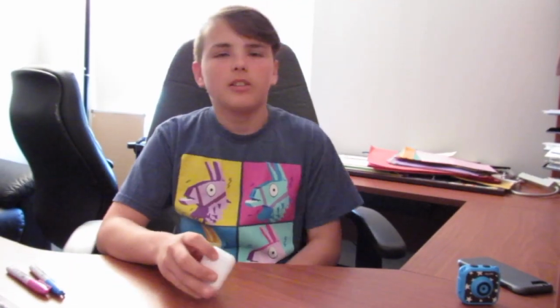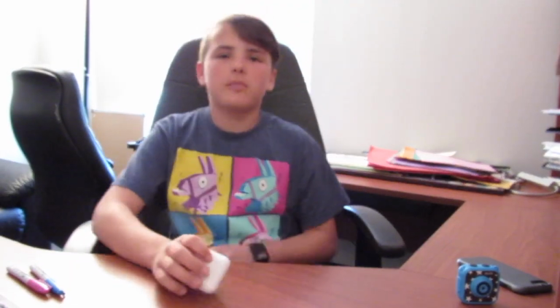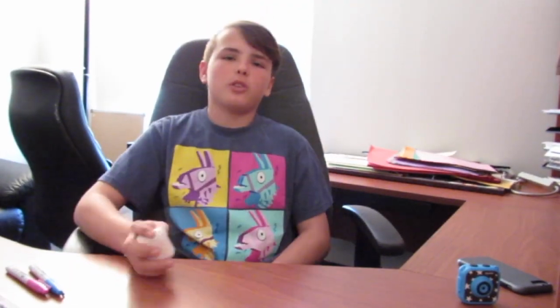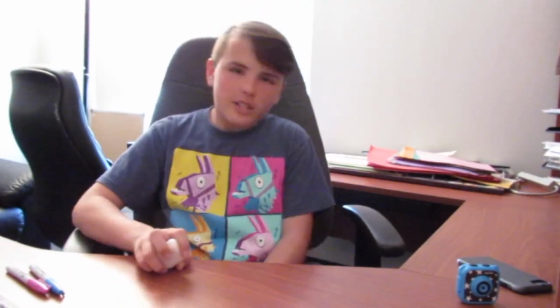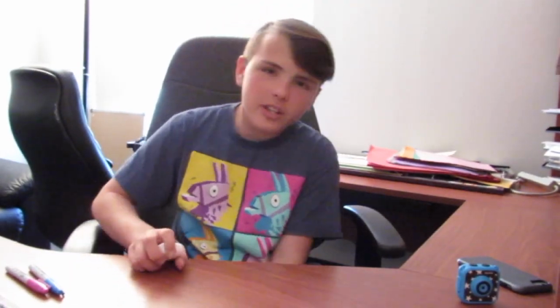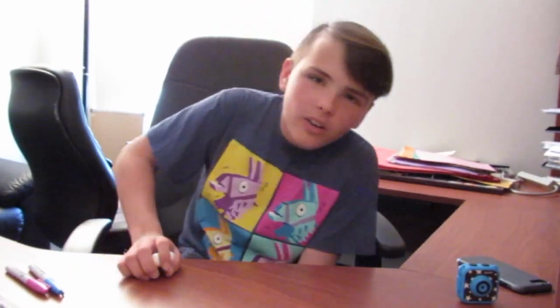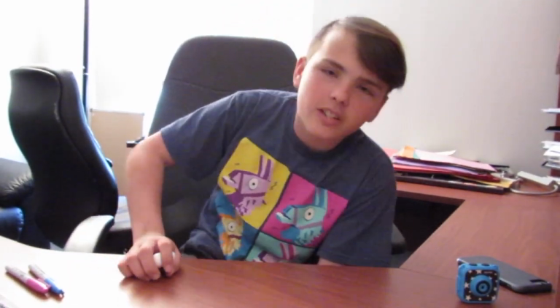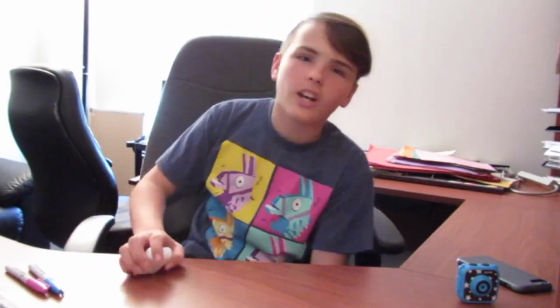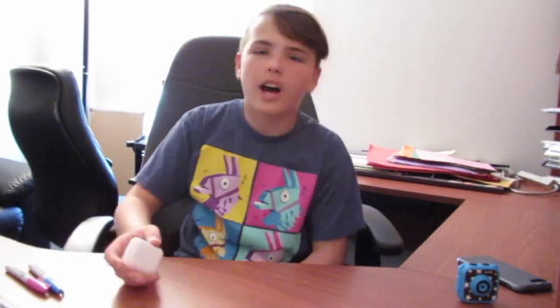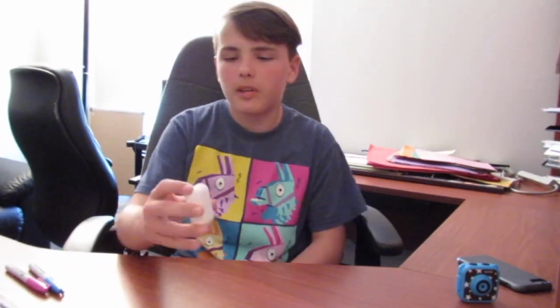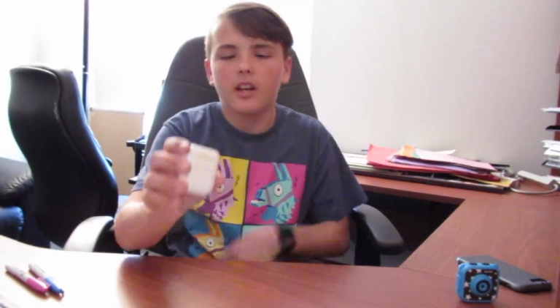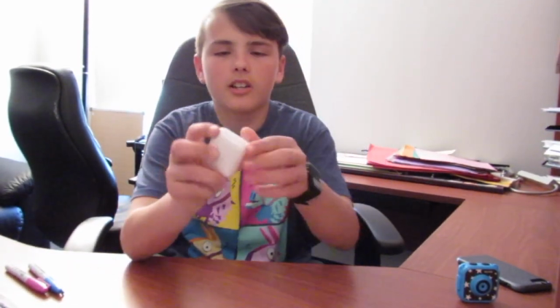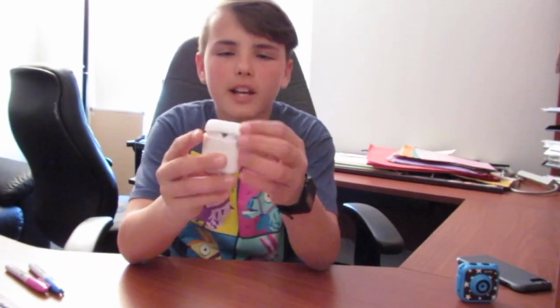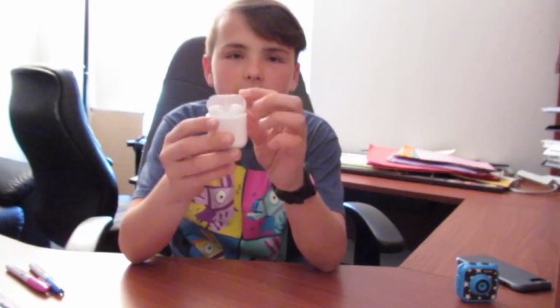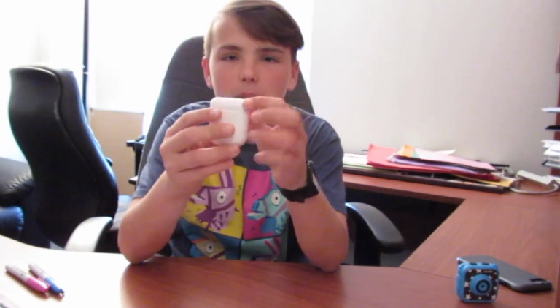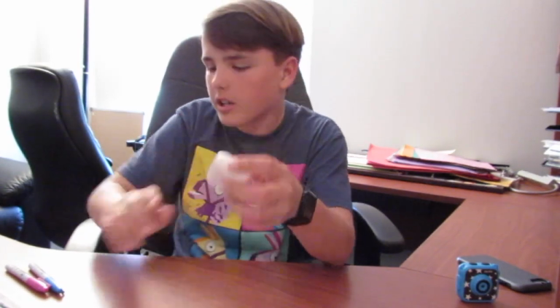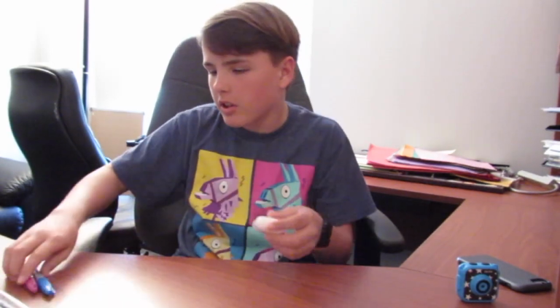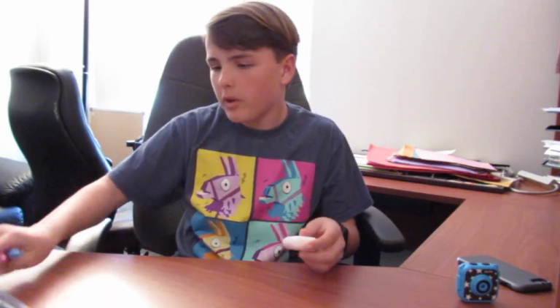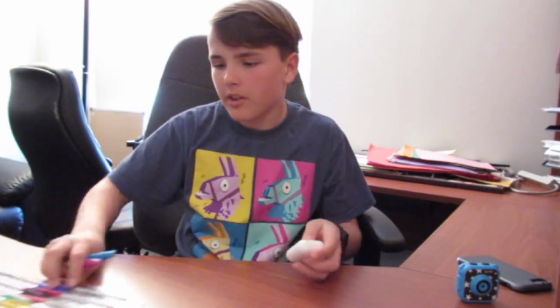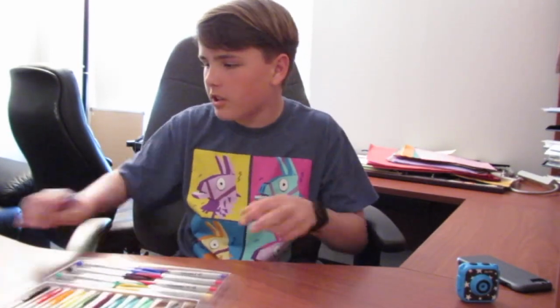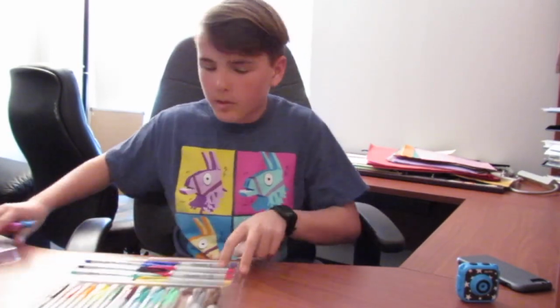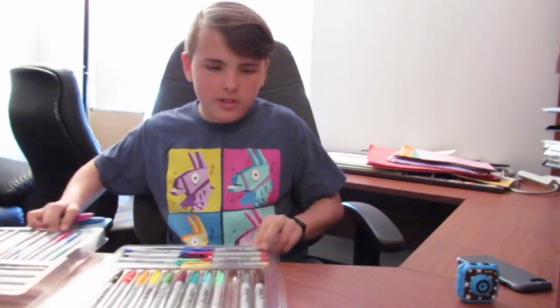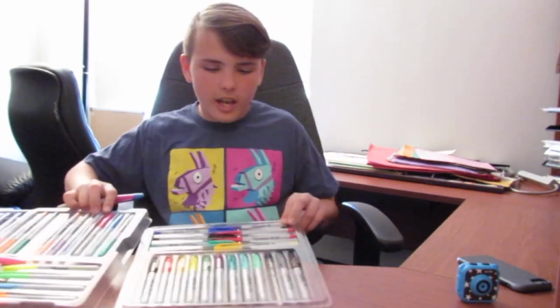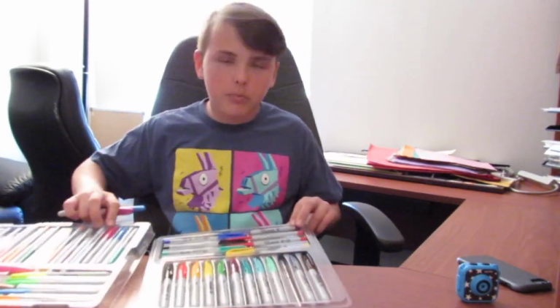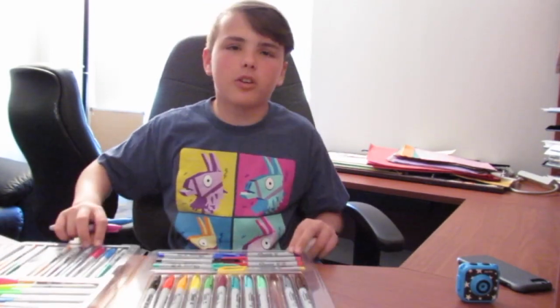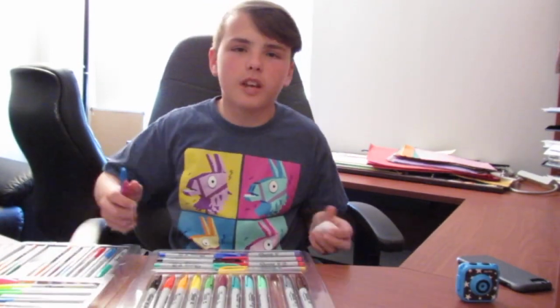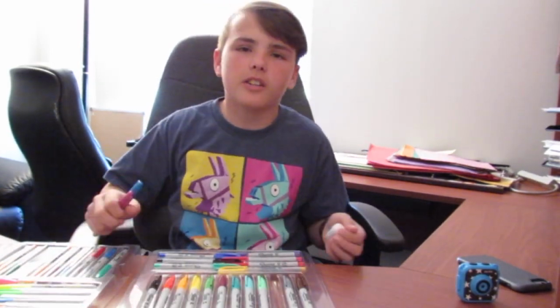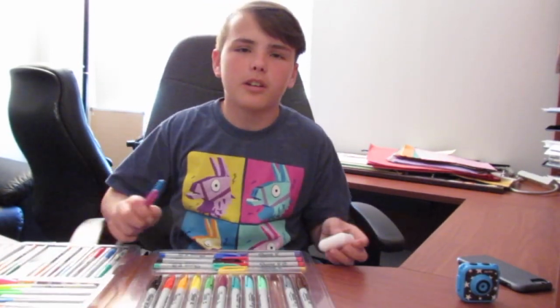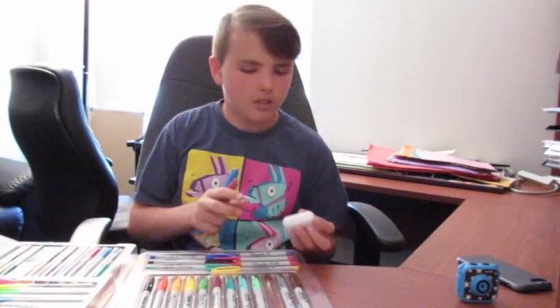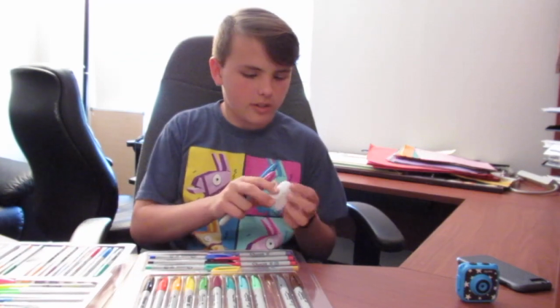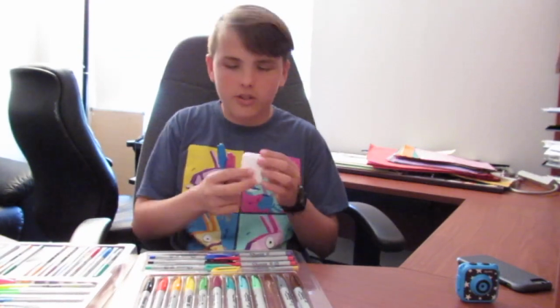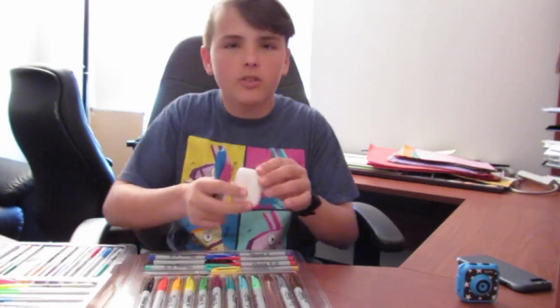What's up YouTube. In this video I will be customizing these AirPods with all these sharks and putting a cool design on them. So let's see how this goes.